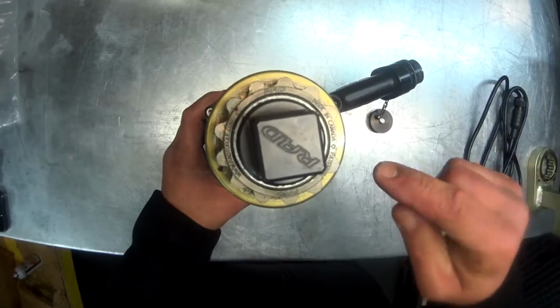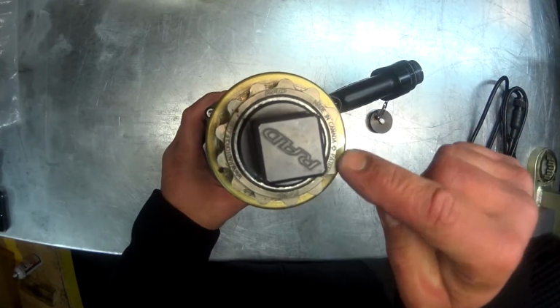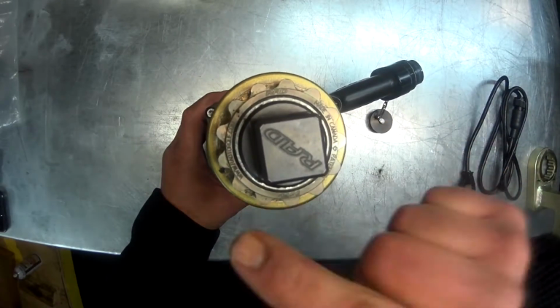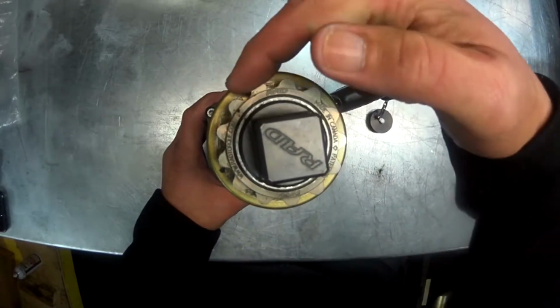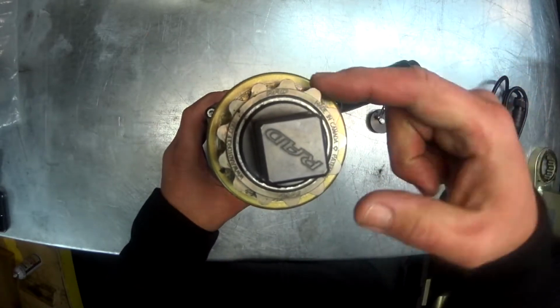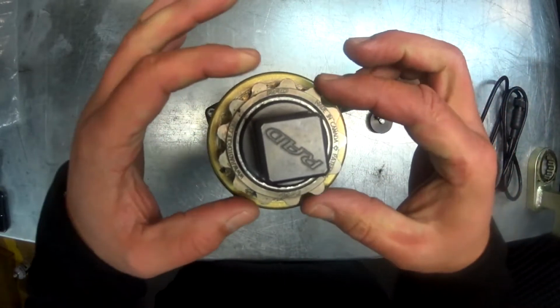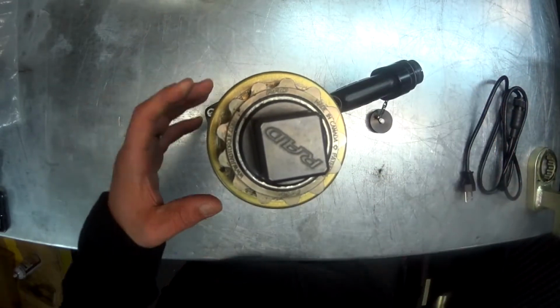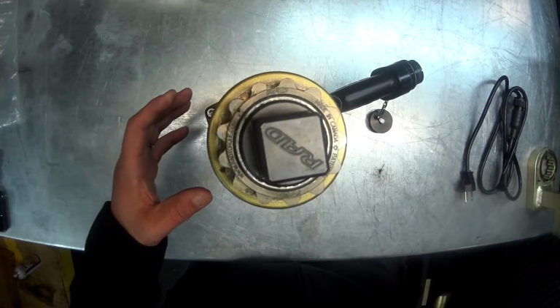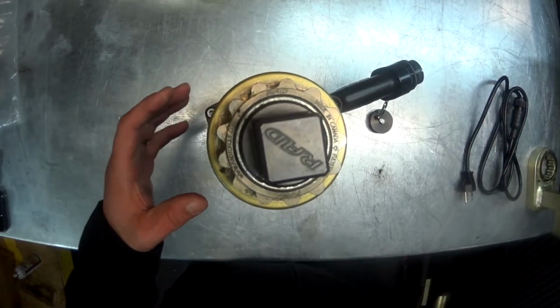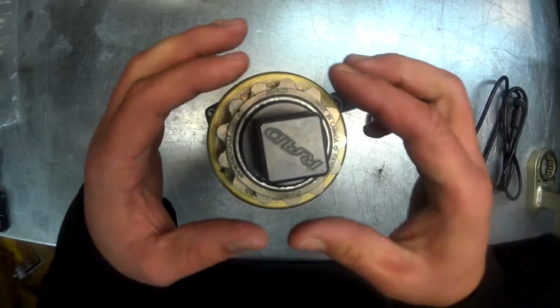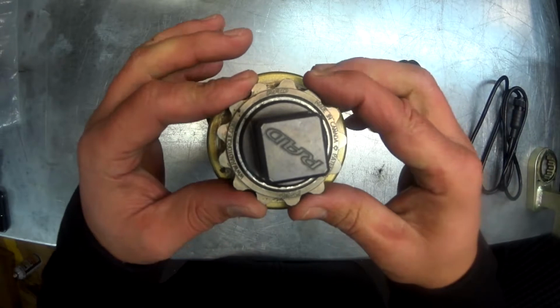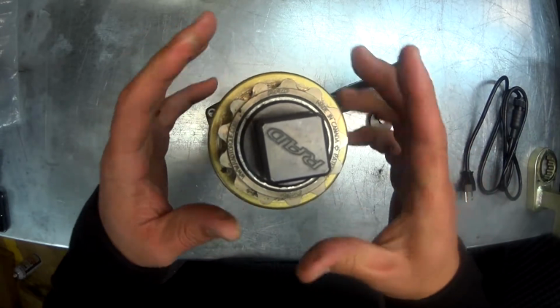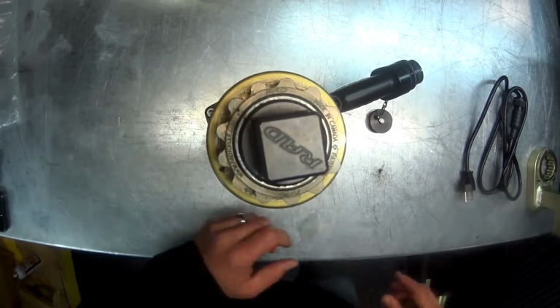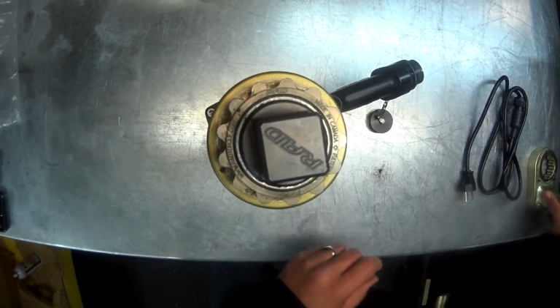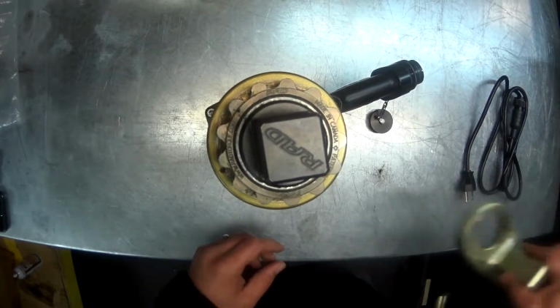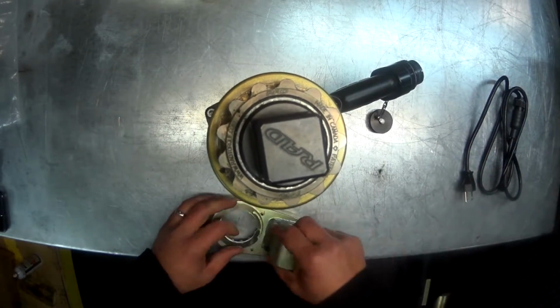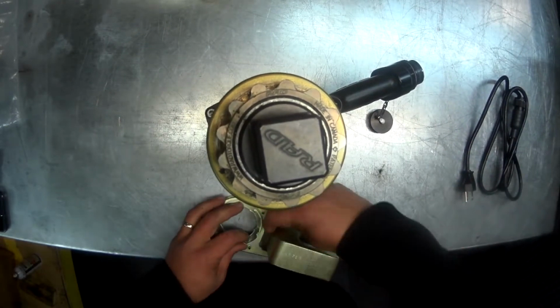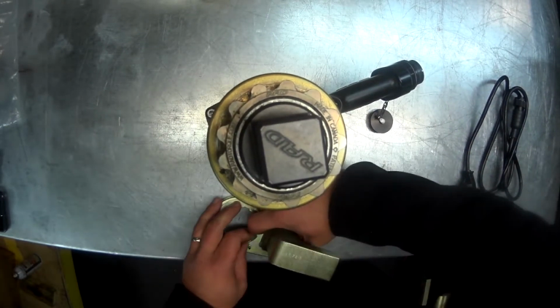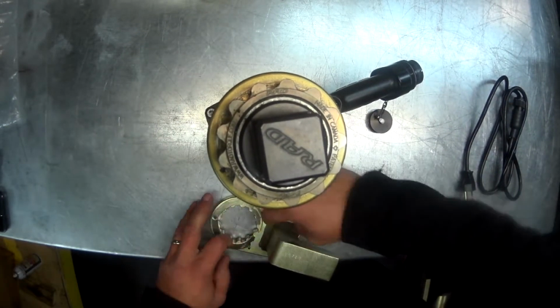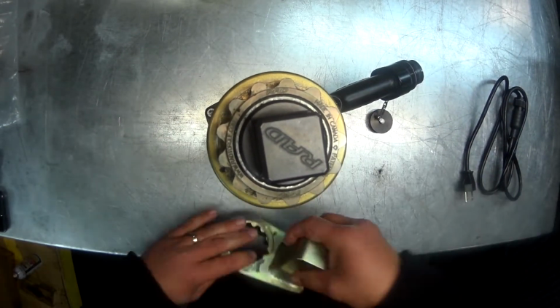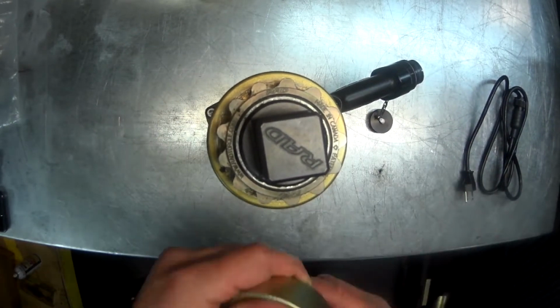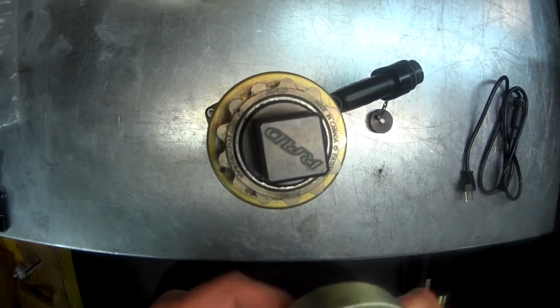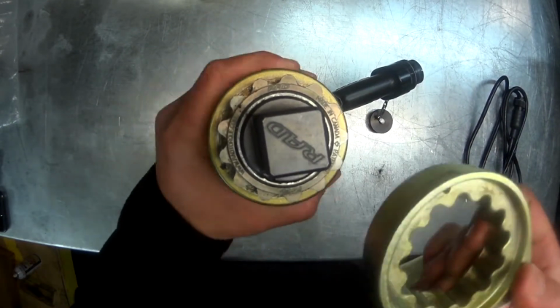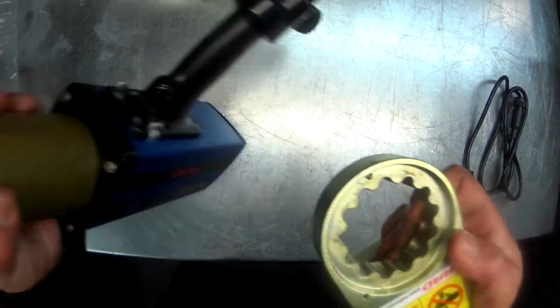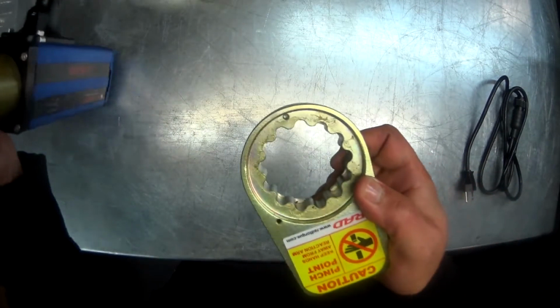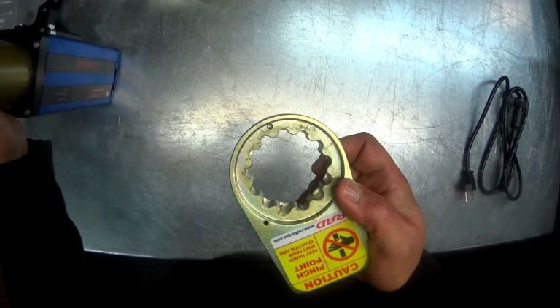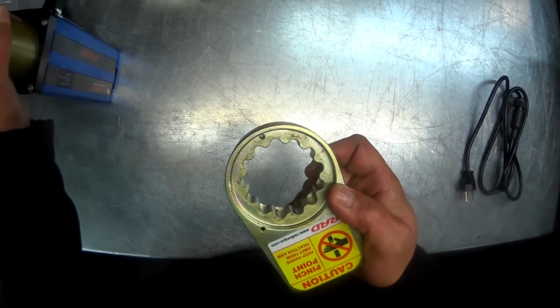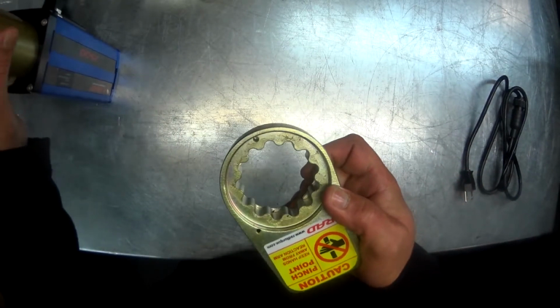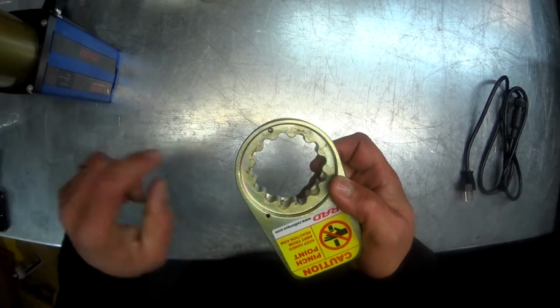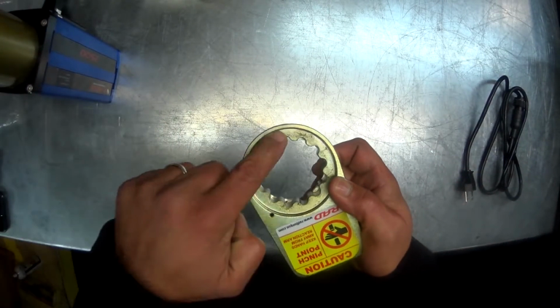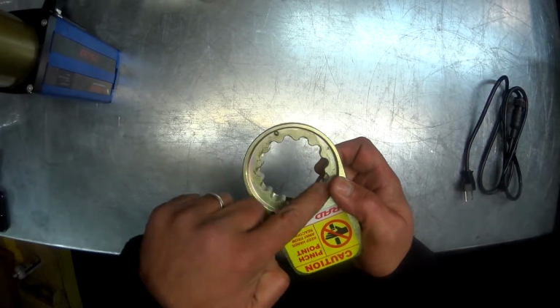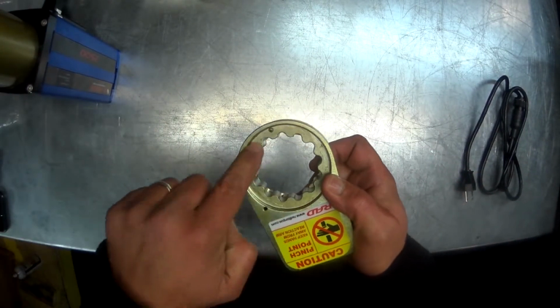Next, we are going to inspect the gun. We want to check the splines here and make sure there's no noticeable wear or tear. We also want to check if the reaction arm is in good shape and there's no rounding out of the splines.